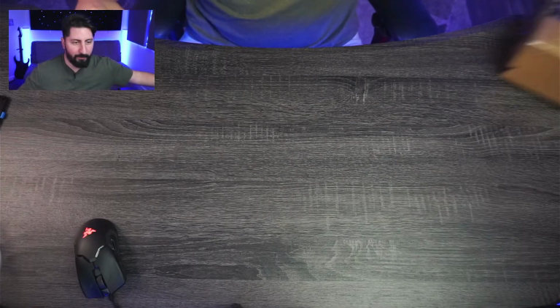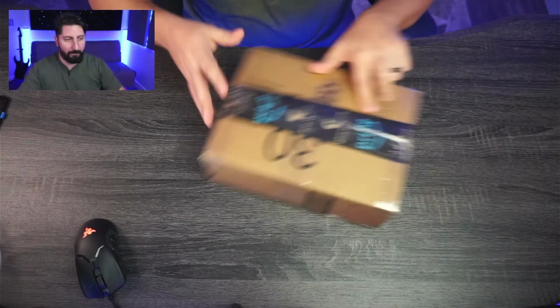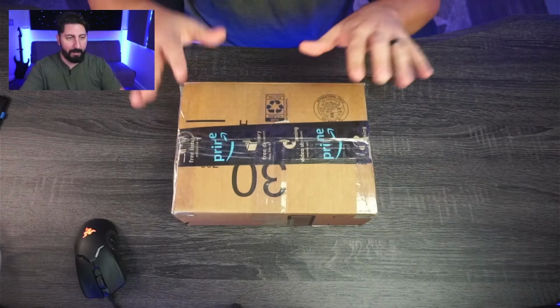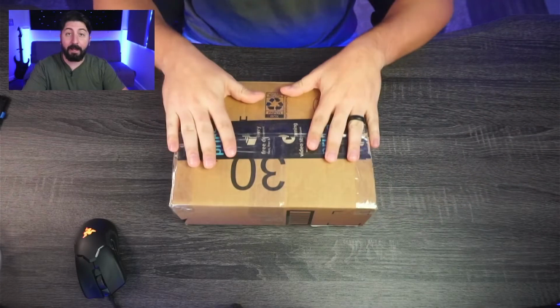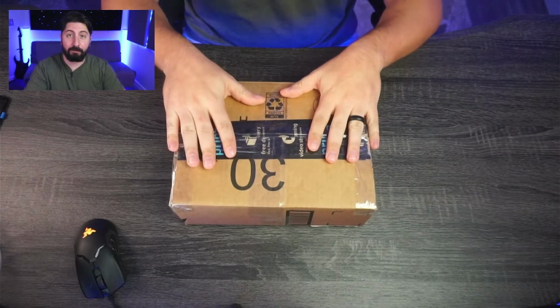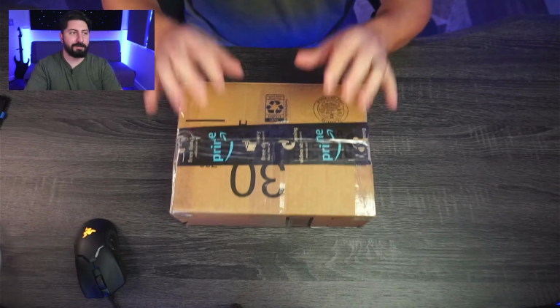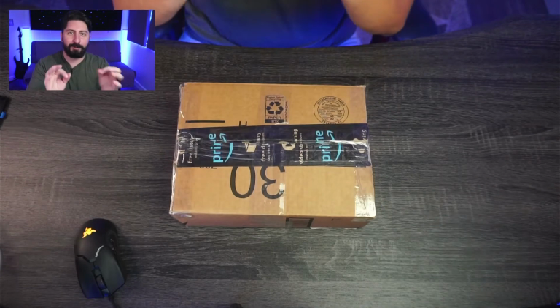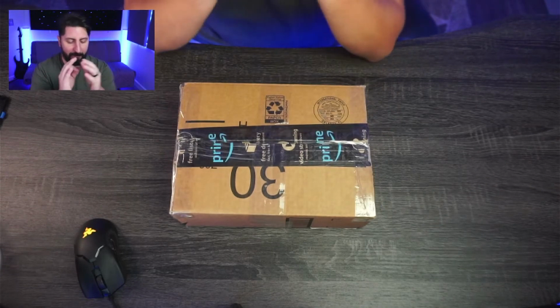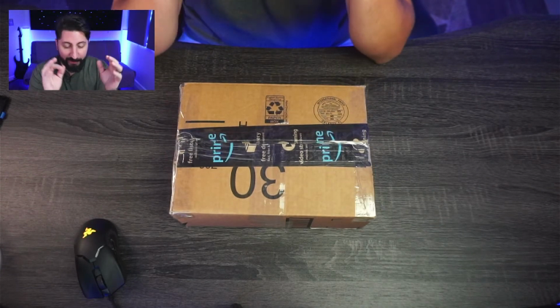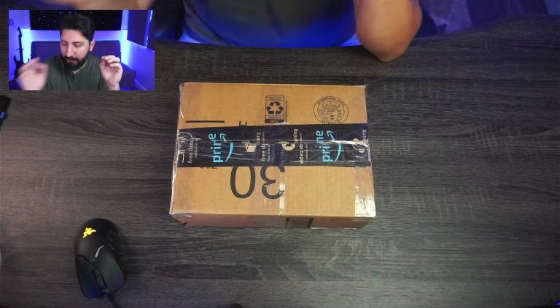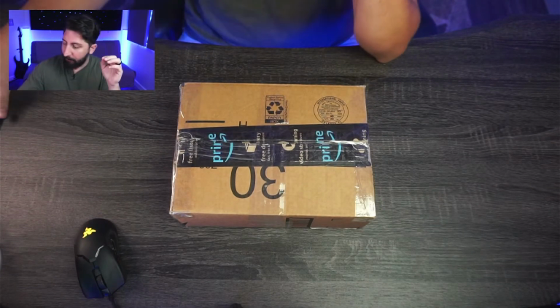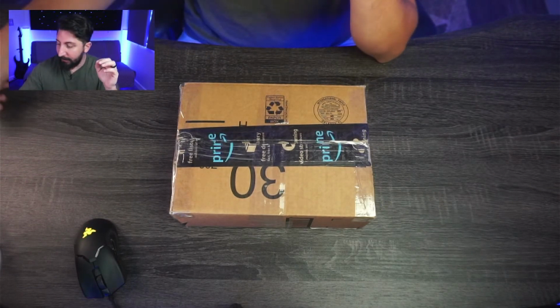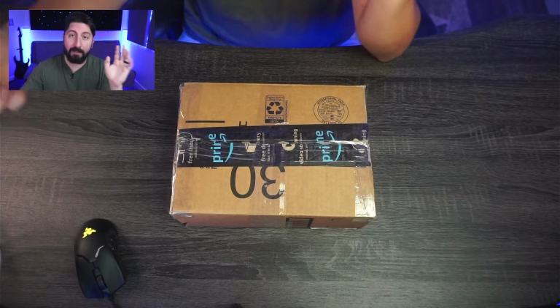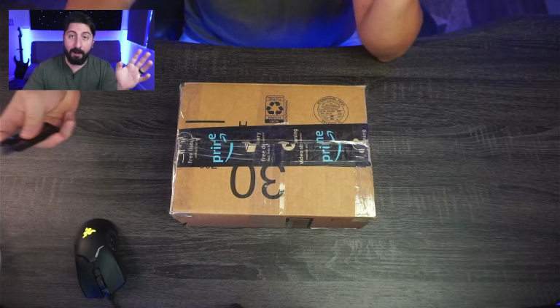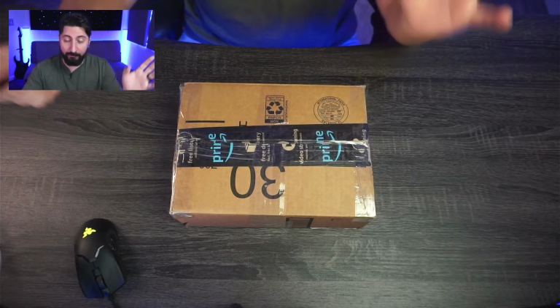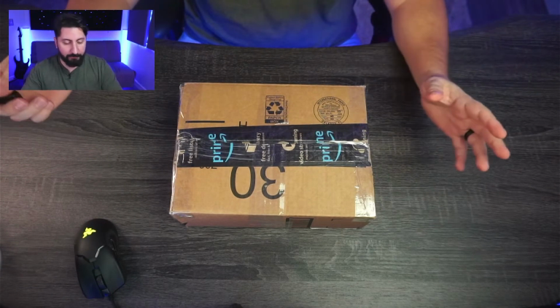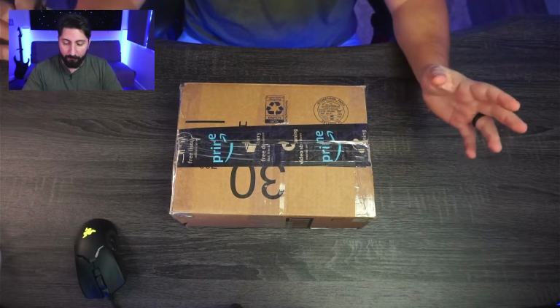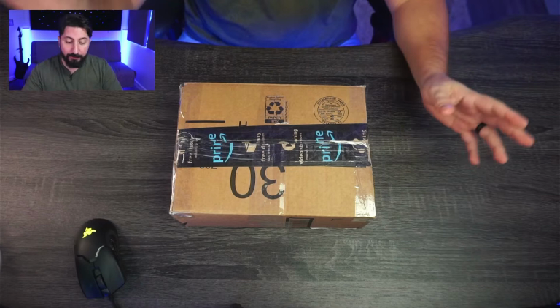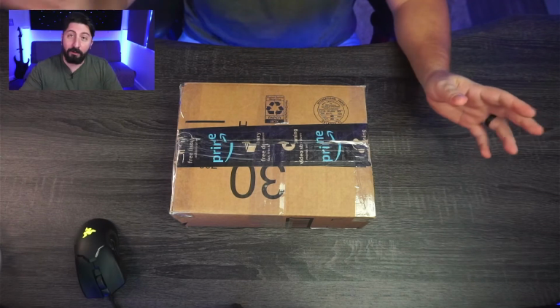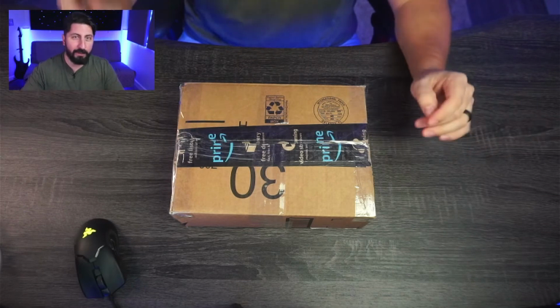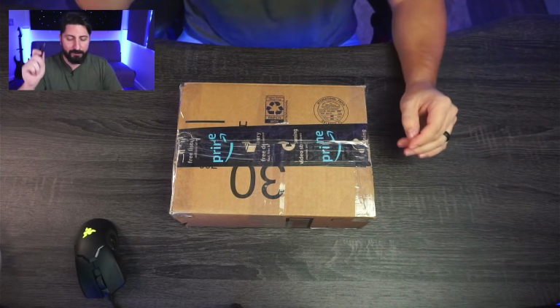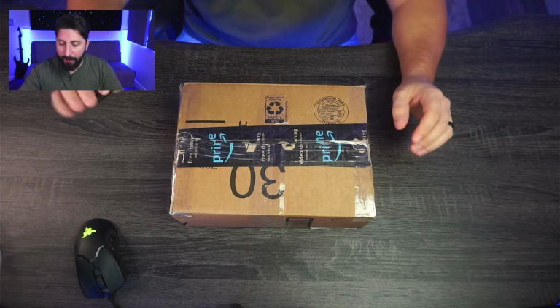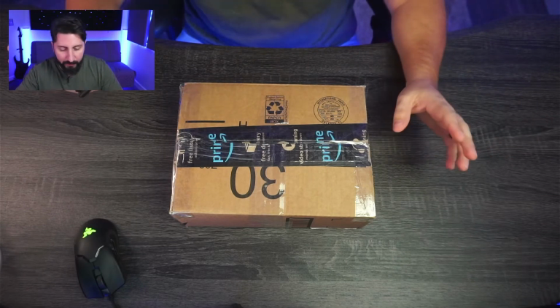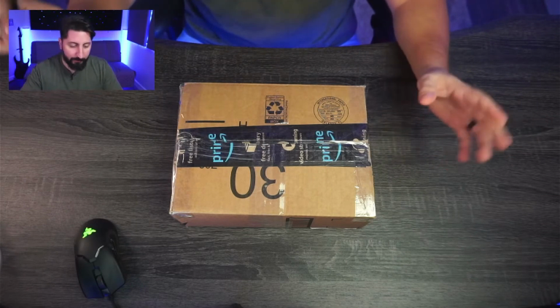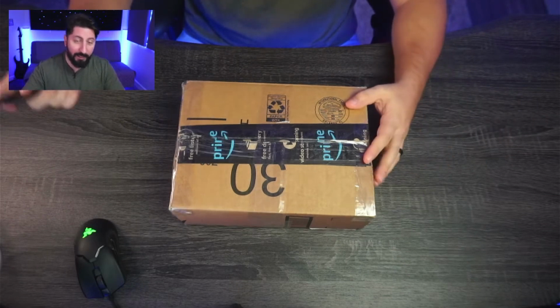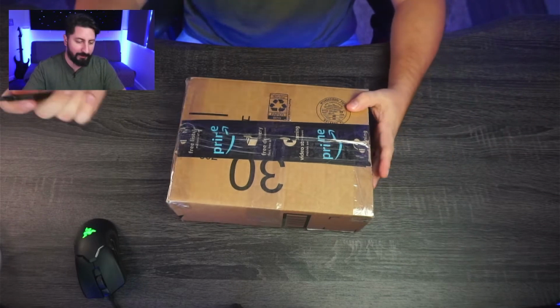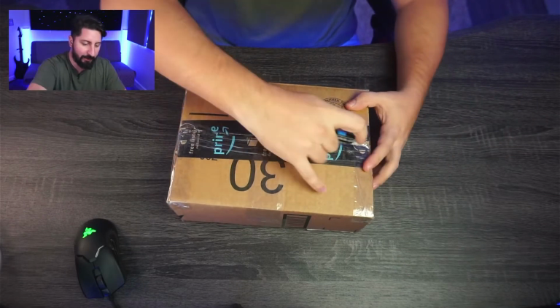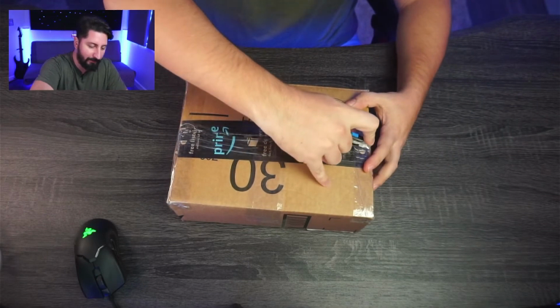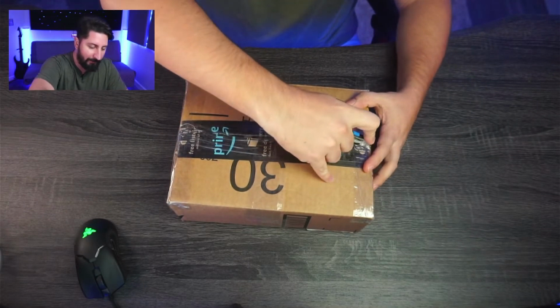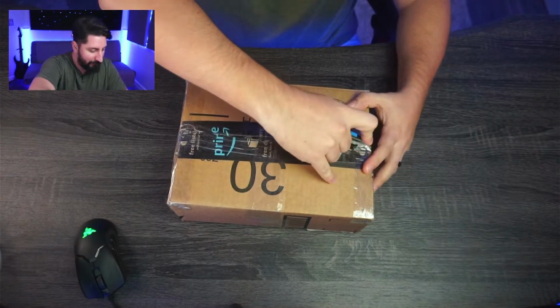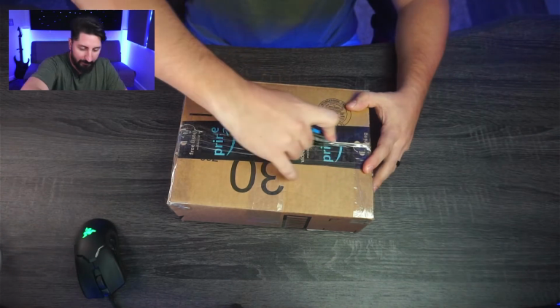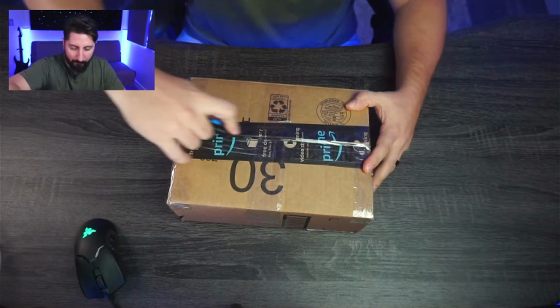So I have the package here in front of us. I'm really excited about this. I've been waiting to get an API 500 series preamp for a while. But let's not waste any more time — let's go ahead and get started and cut this baby open.